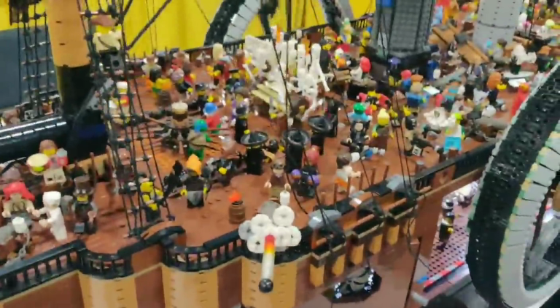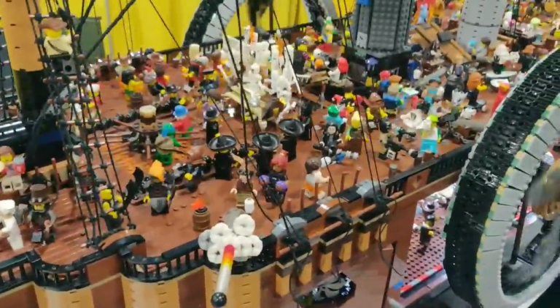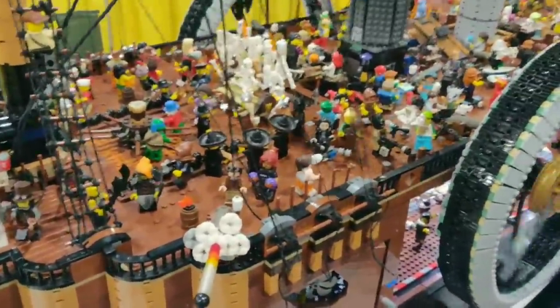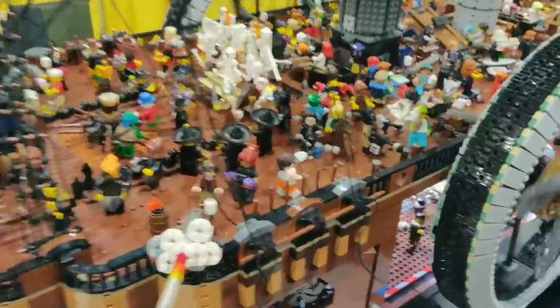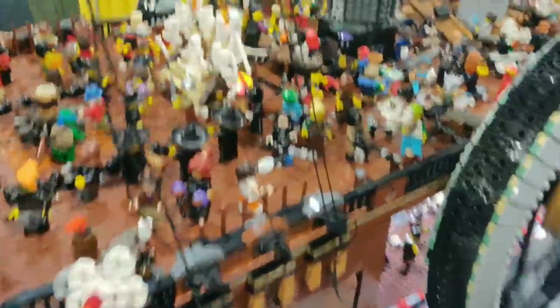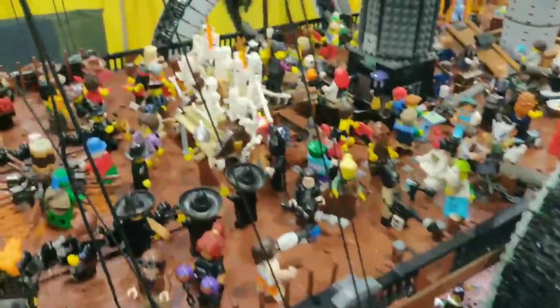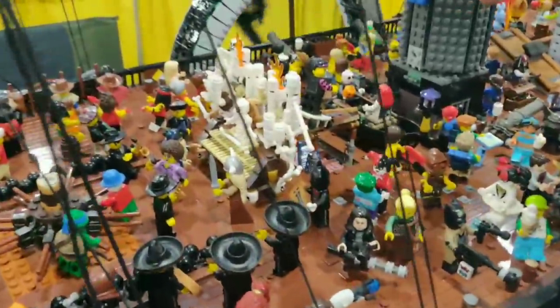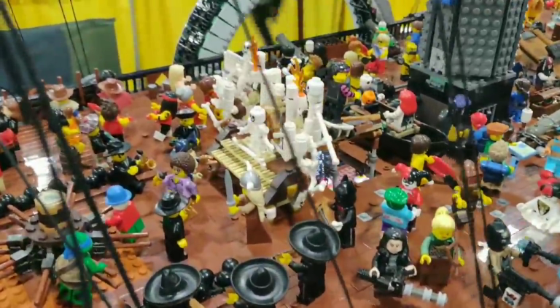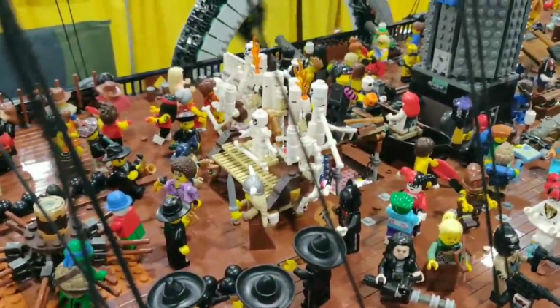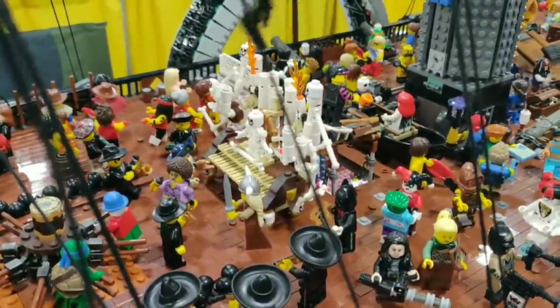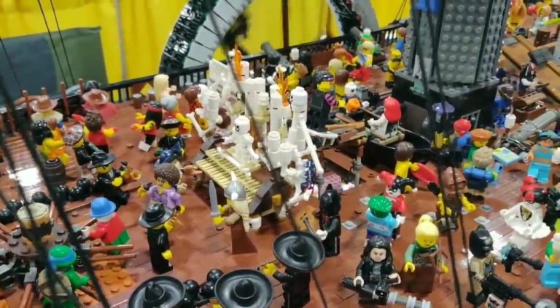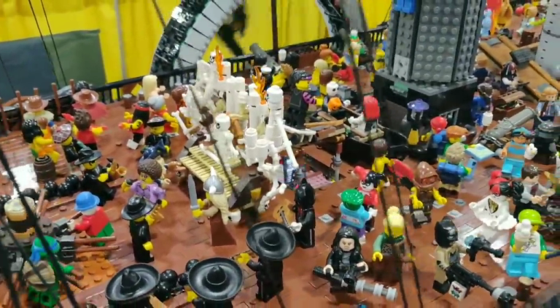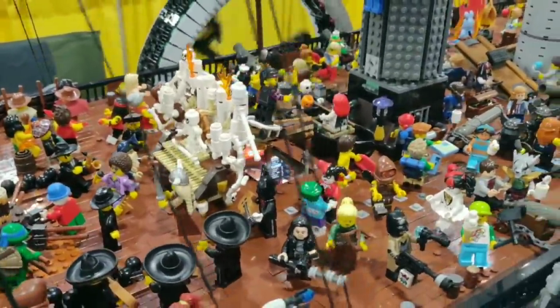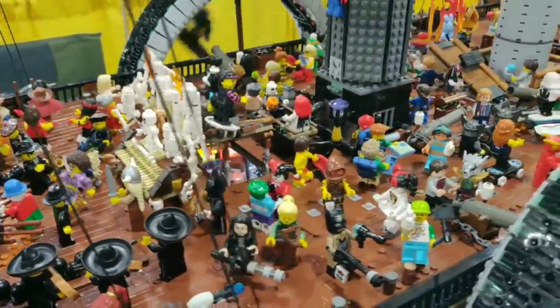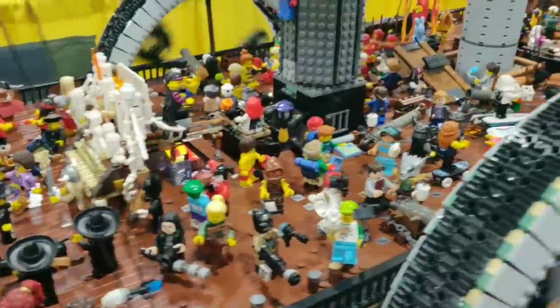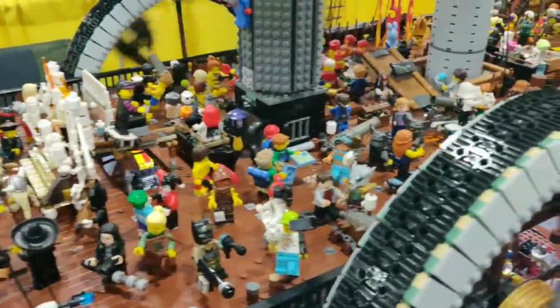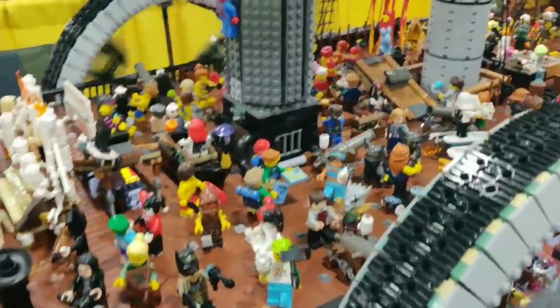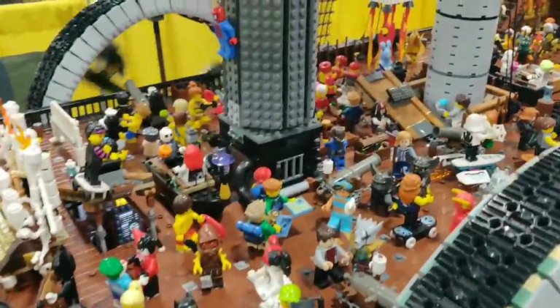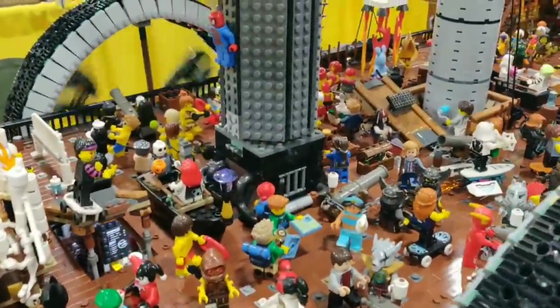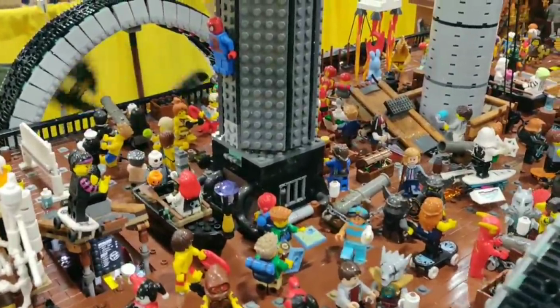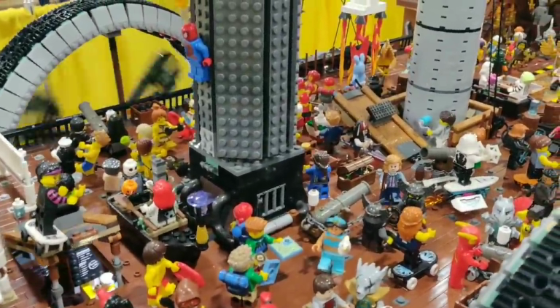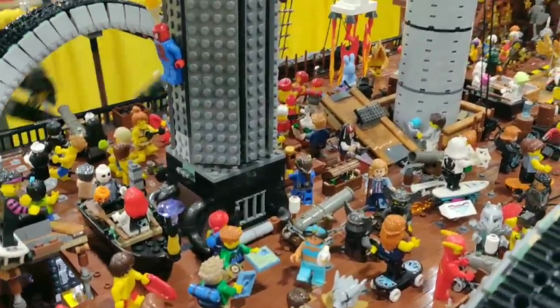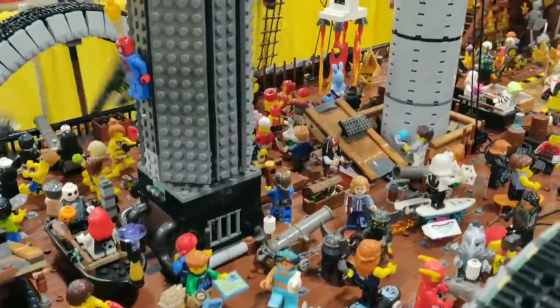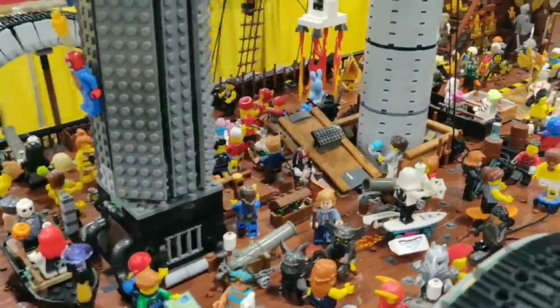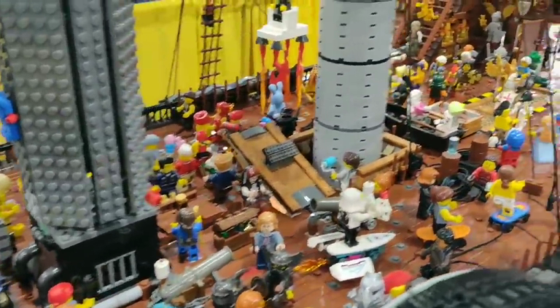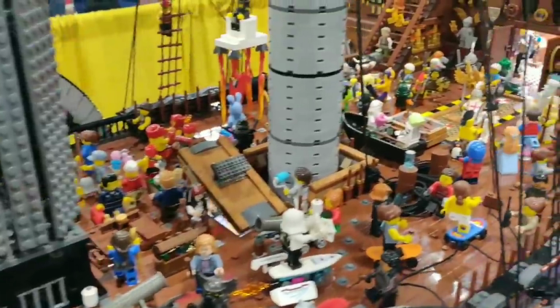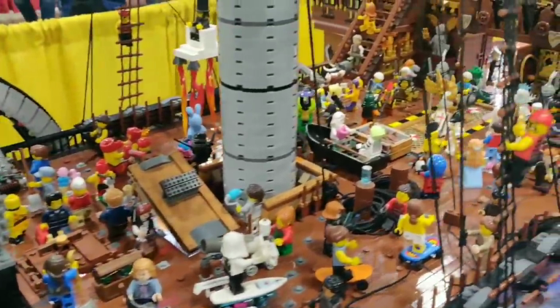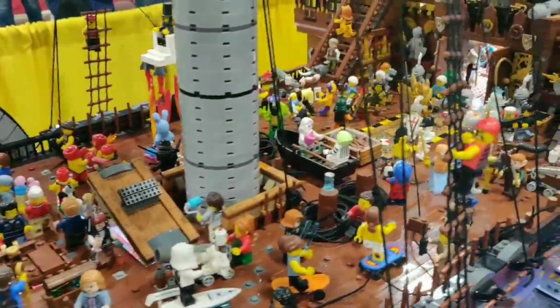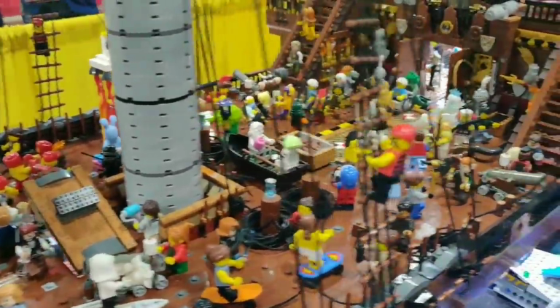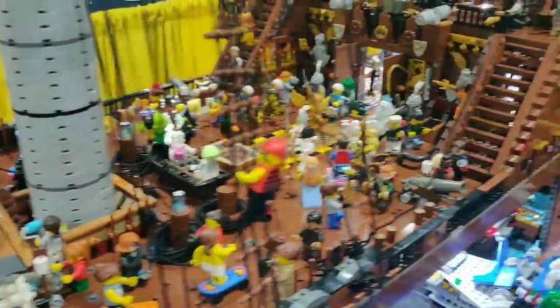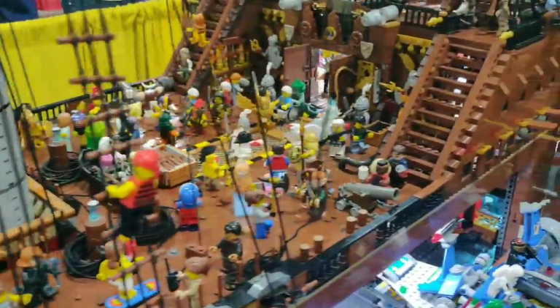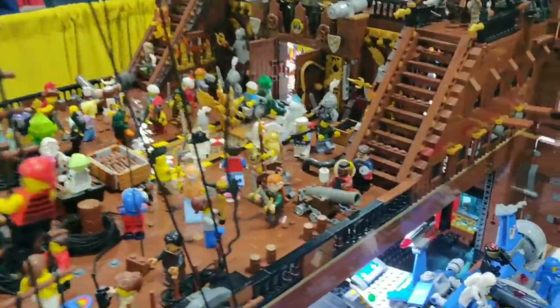We got Davy Jones over here playing the Orlando Oregon and the Goonies set. You can see a lot of minifigures from different sets on board here. Coming towards the back here, we have Spike in his cage — good spot for Spike to be.